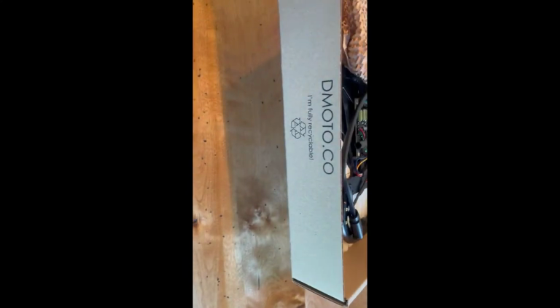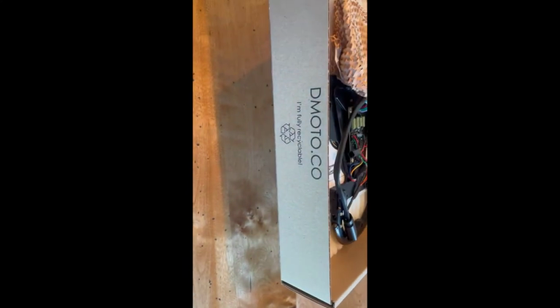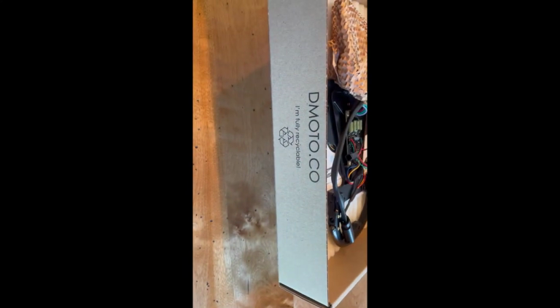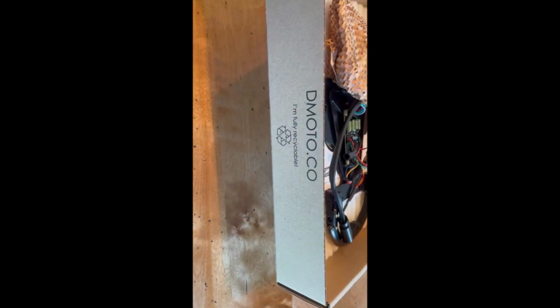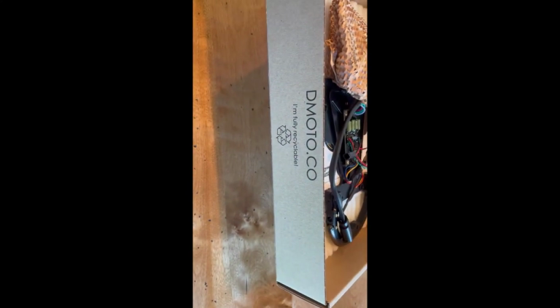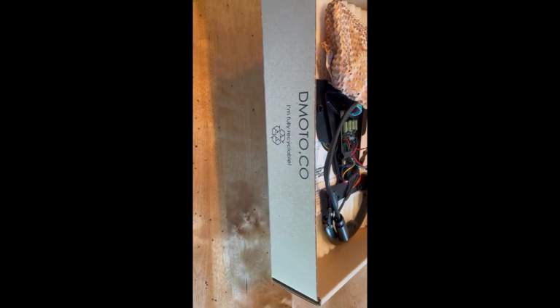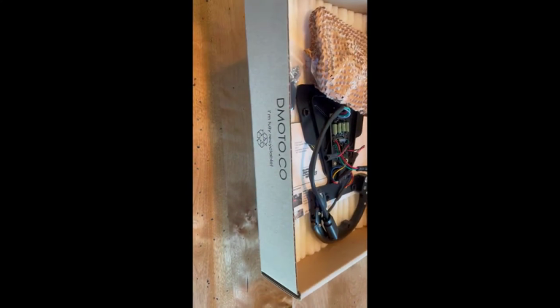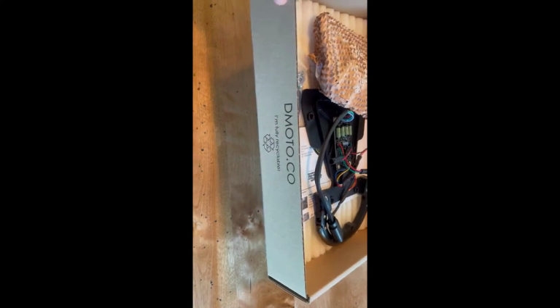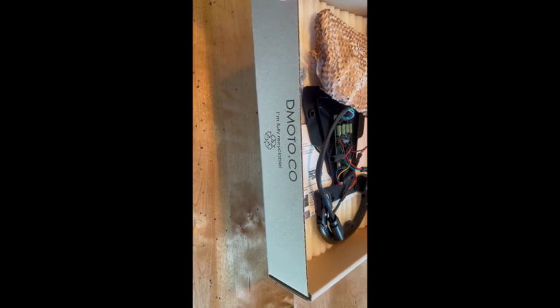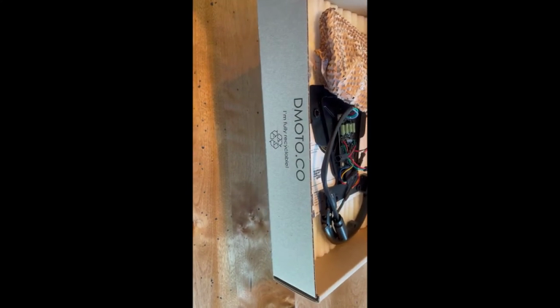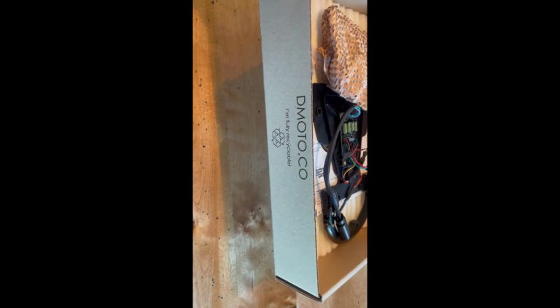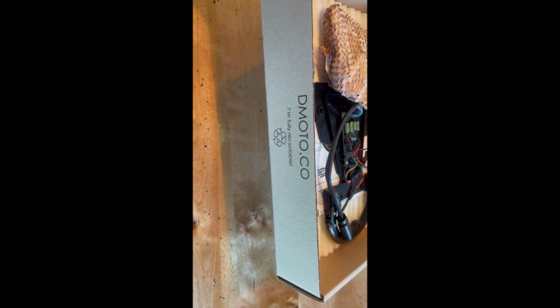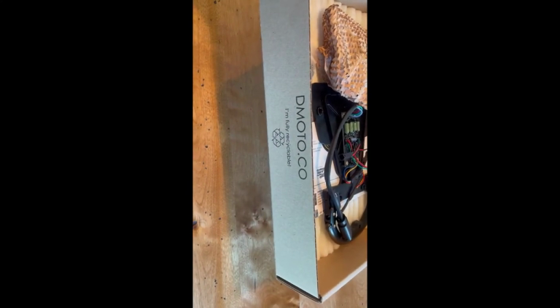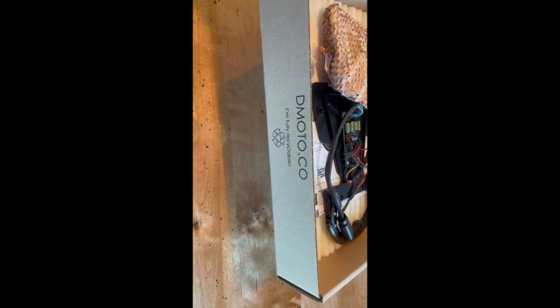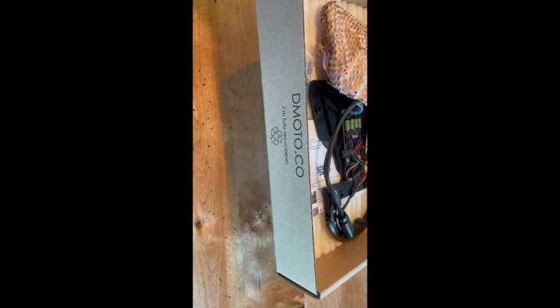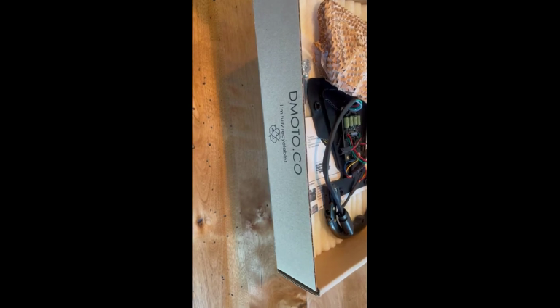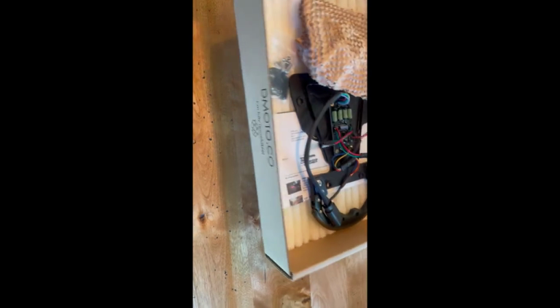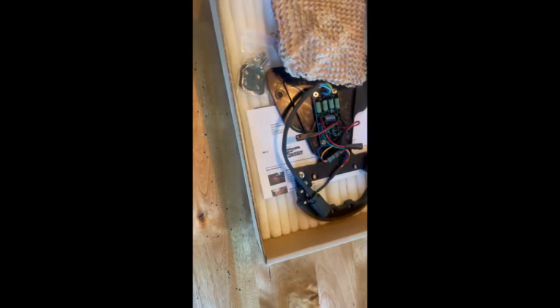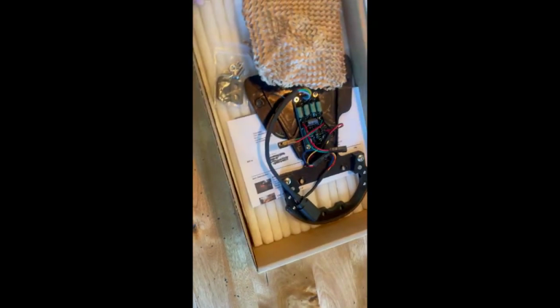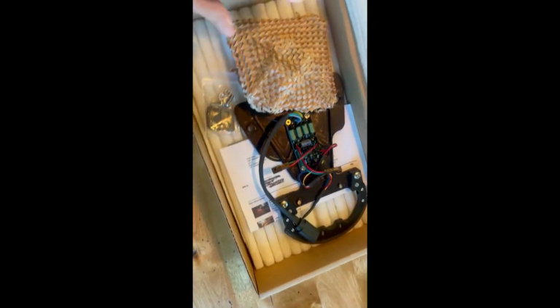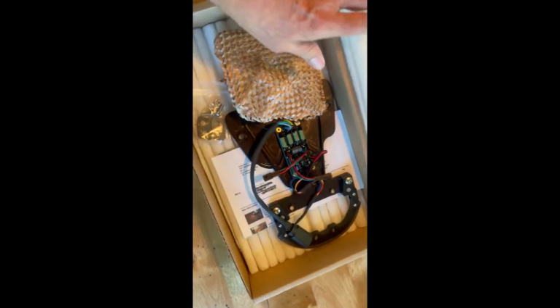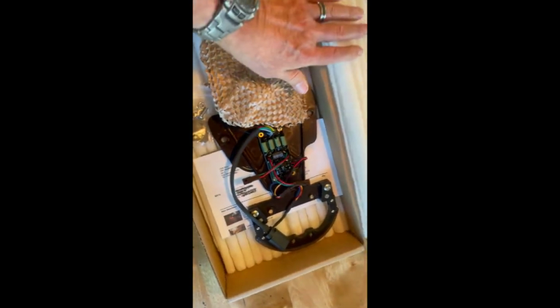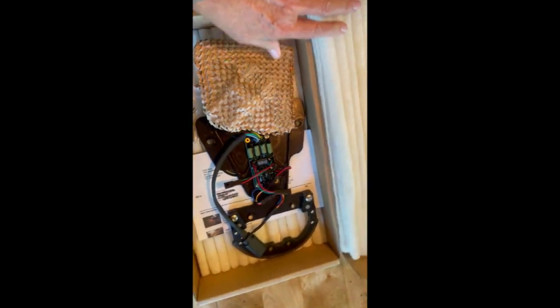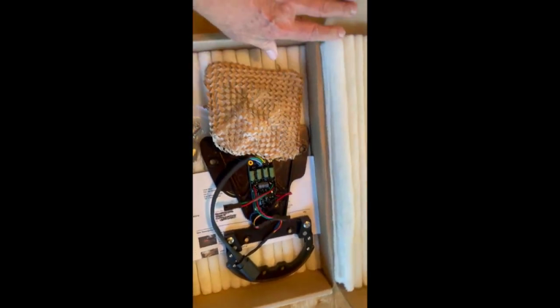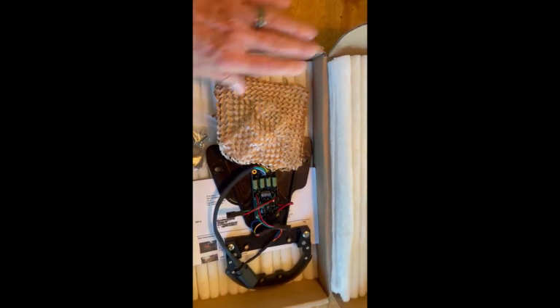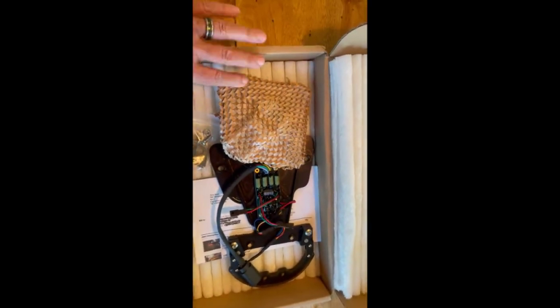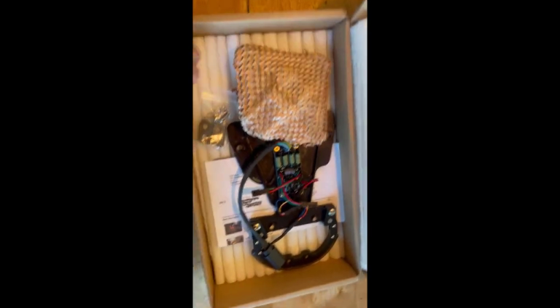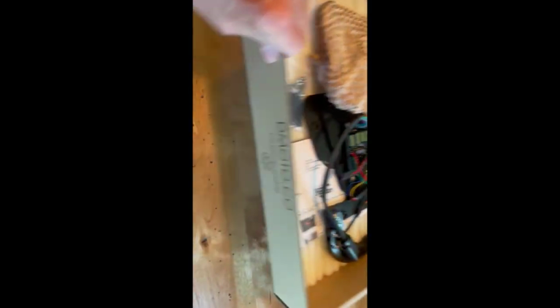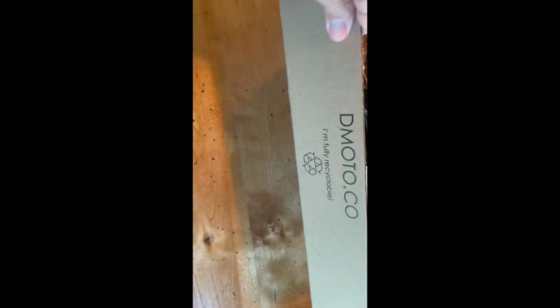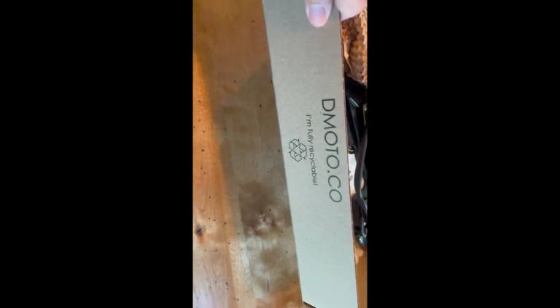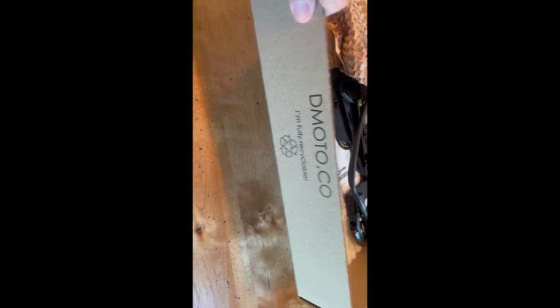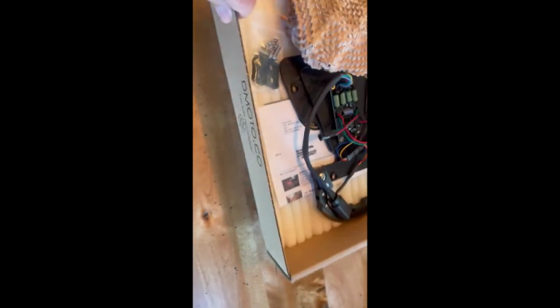Shout out to them — Demoto is their website, .co. And it's also kind of cool, this matters too, that this is all totally recyclable and they tell you that.